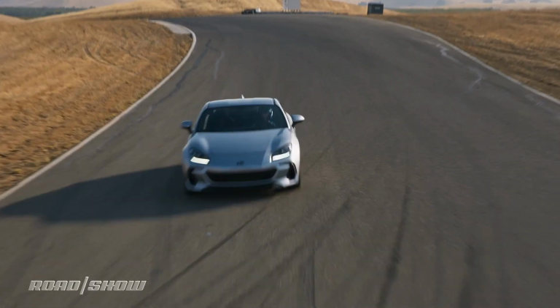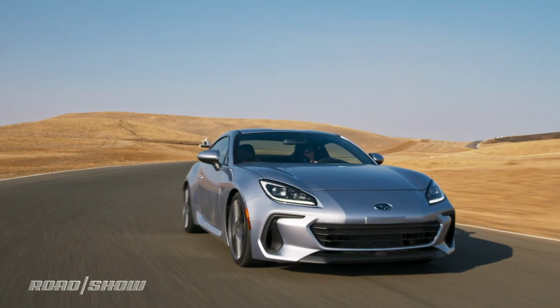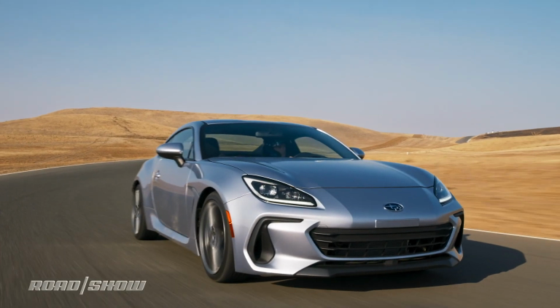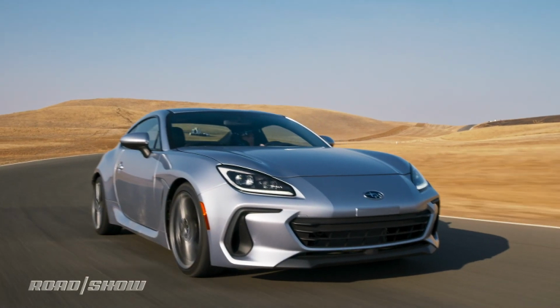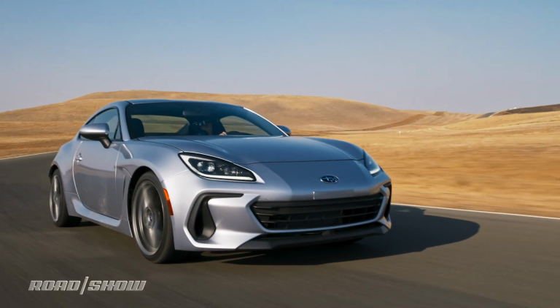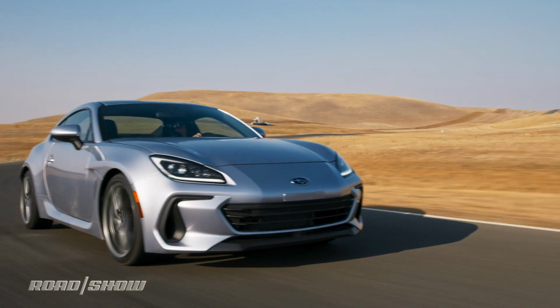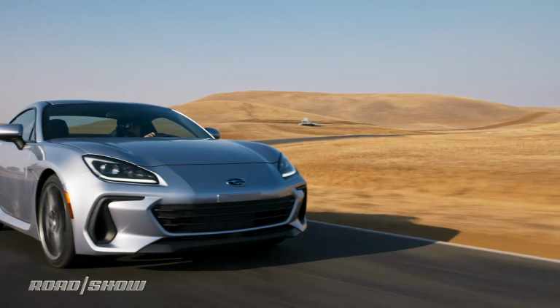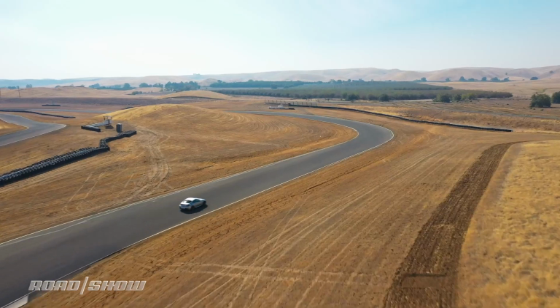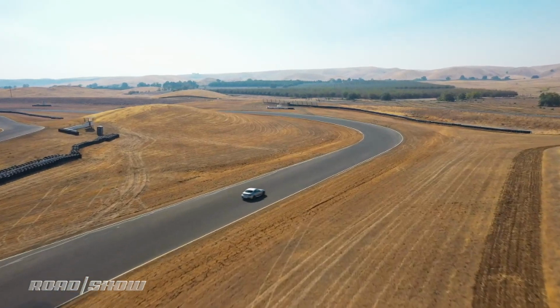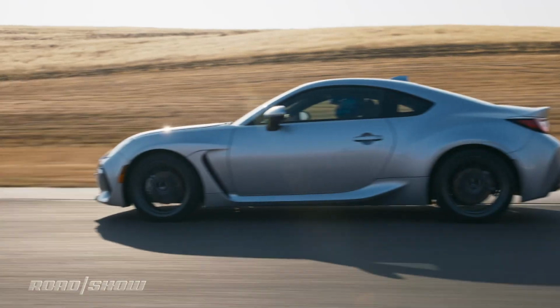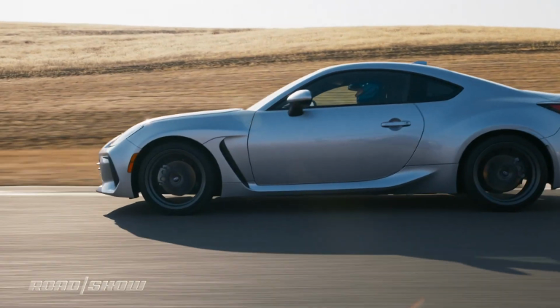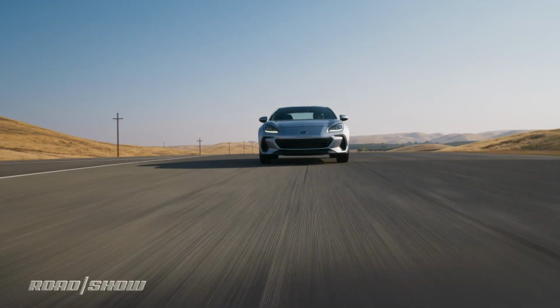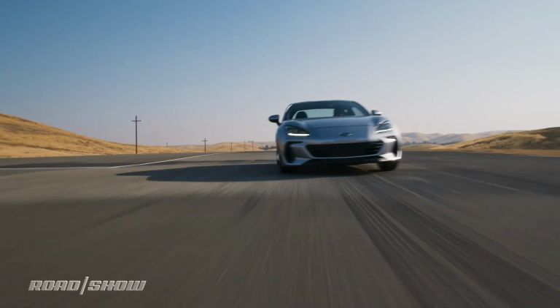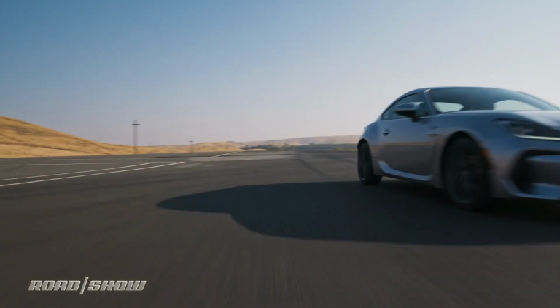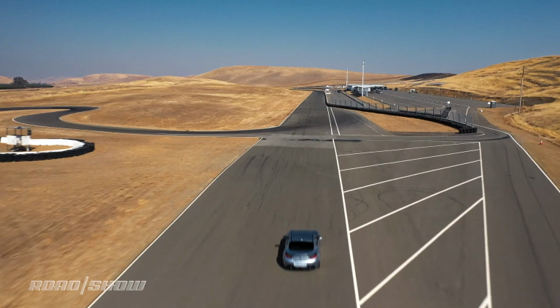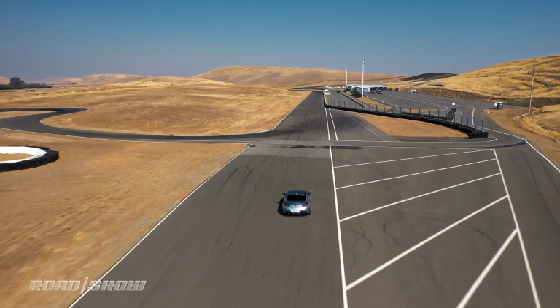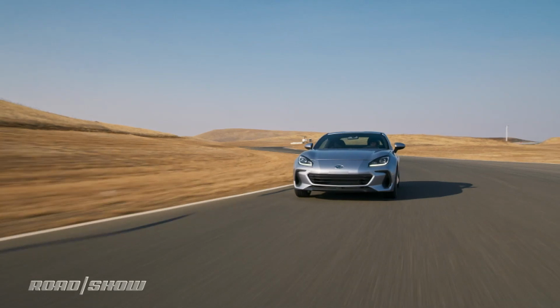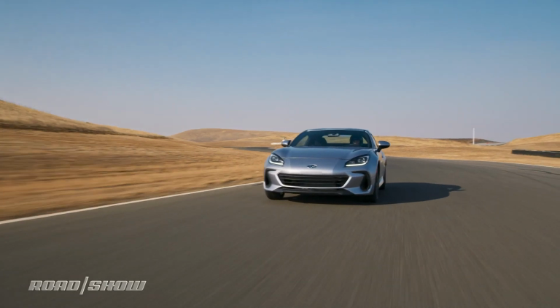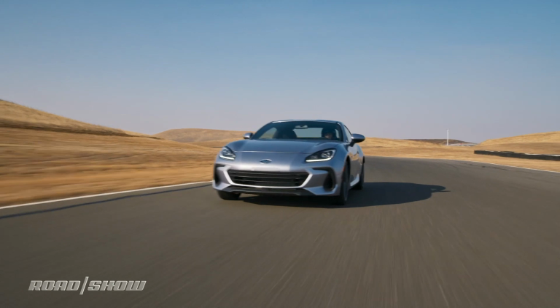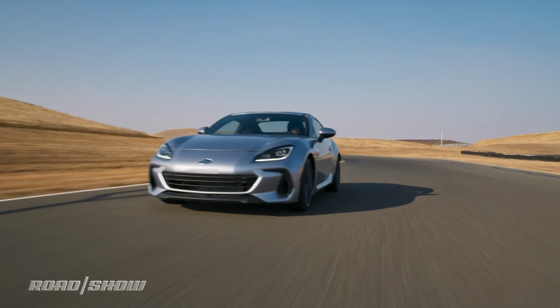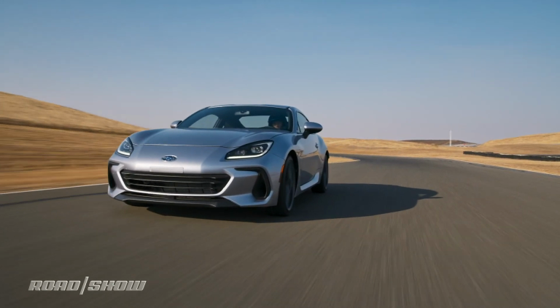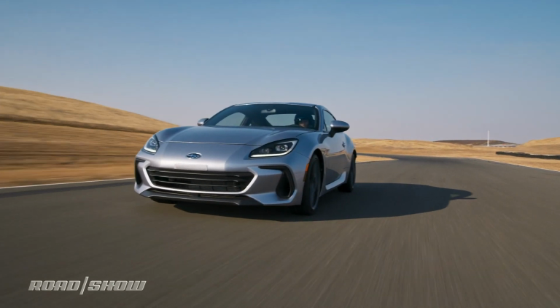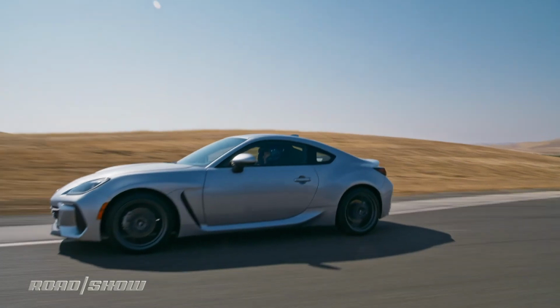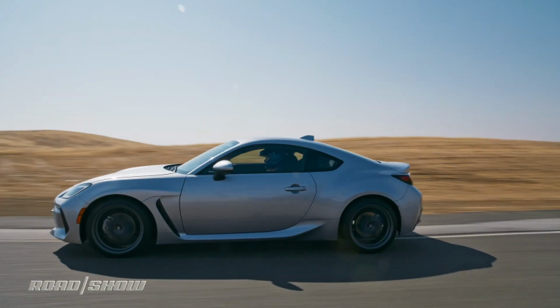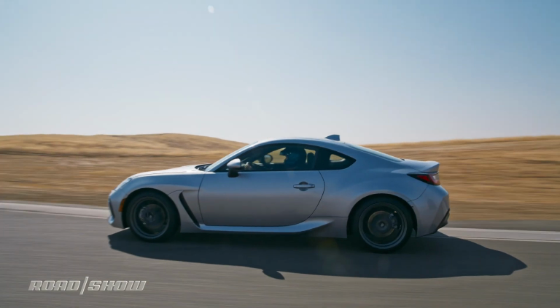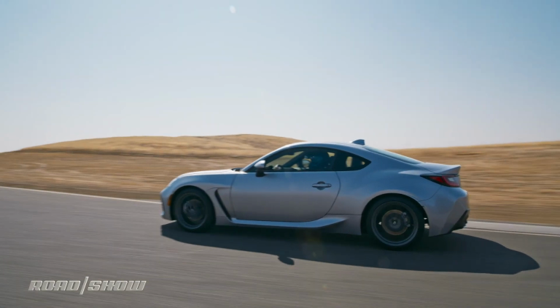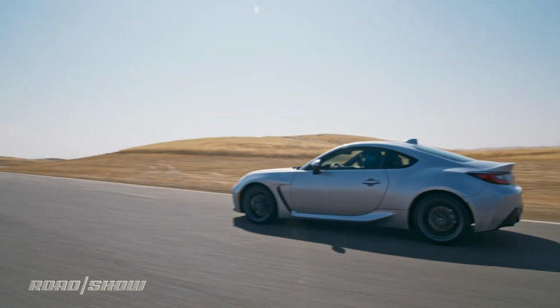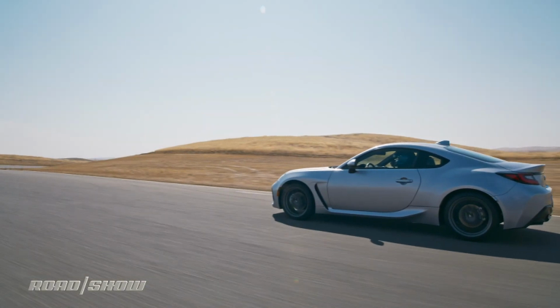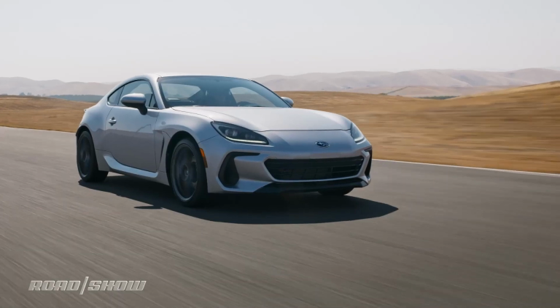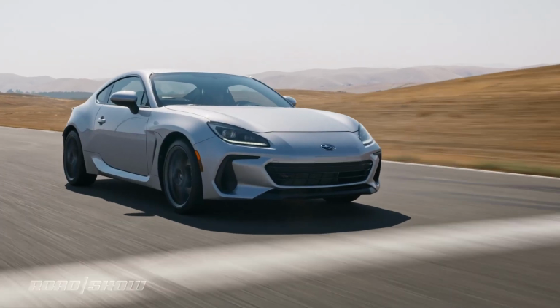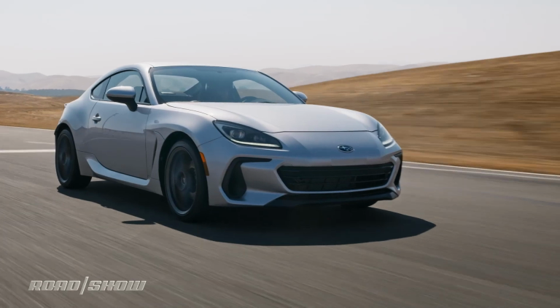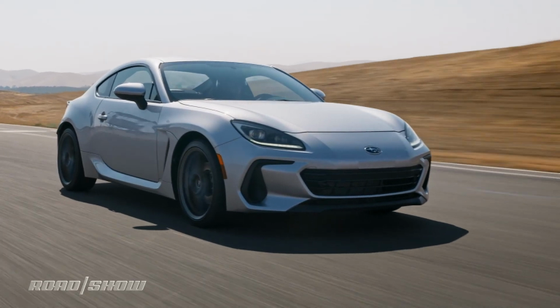Under the hood, the new BRZ has a 2.4-liter Boxer 4 engine making 228 horsepower and 184 pound-feet of torque, which are increases of 23 horsepower and 28 pound-feet over the old car's 2-liter engine.